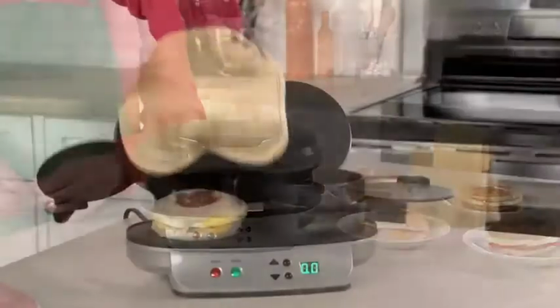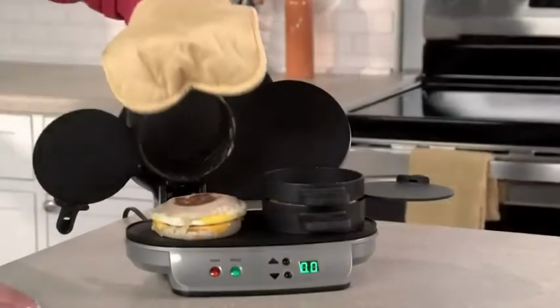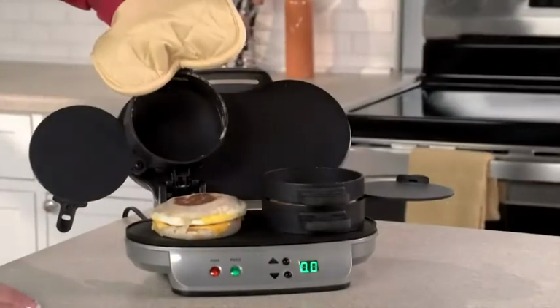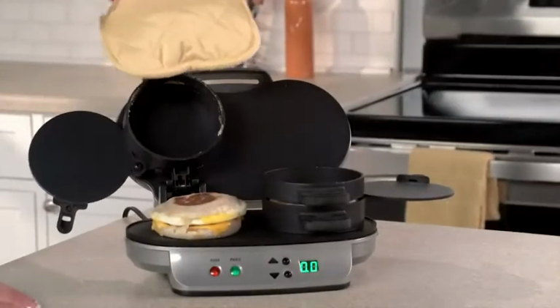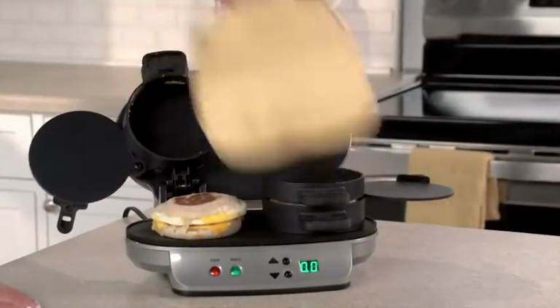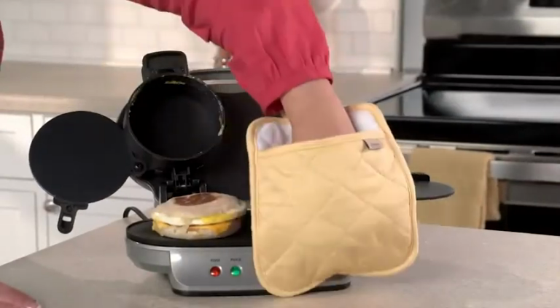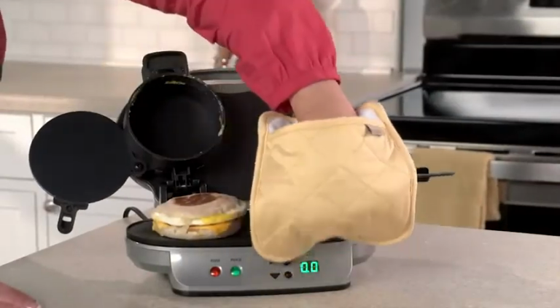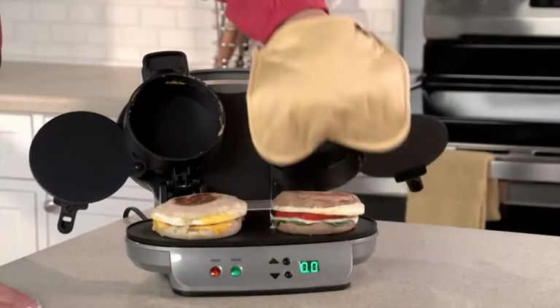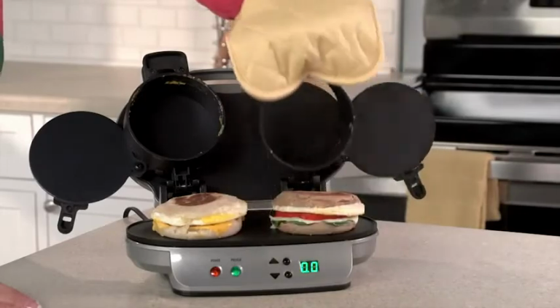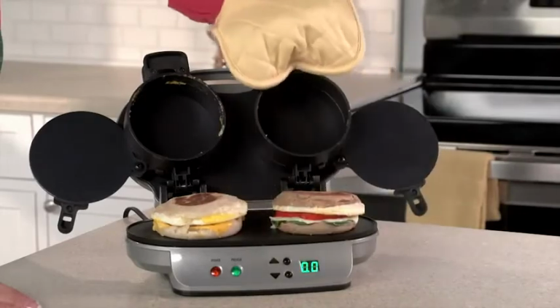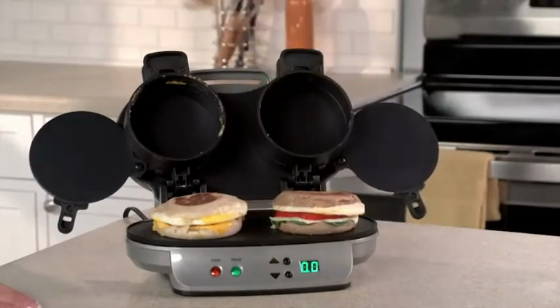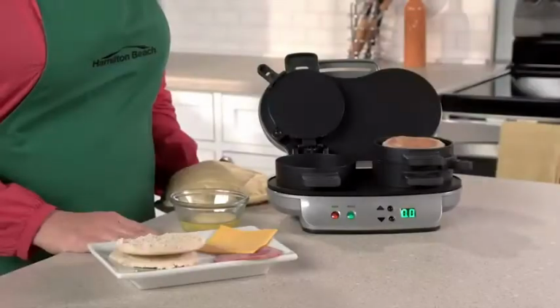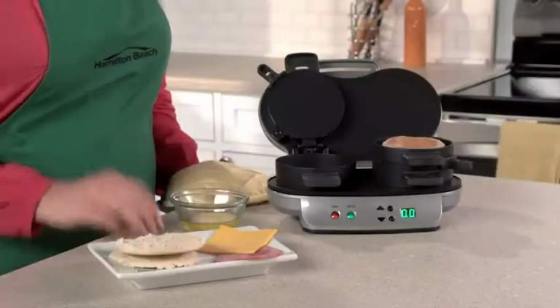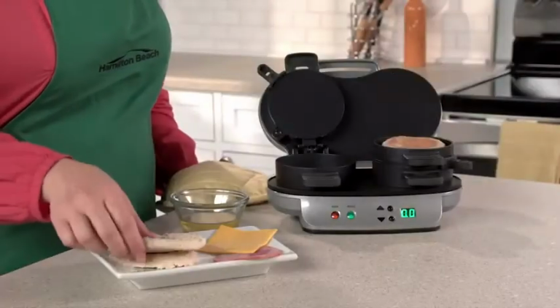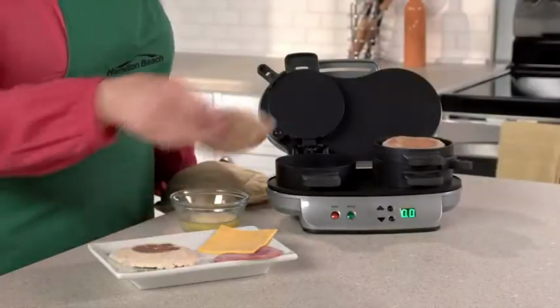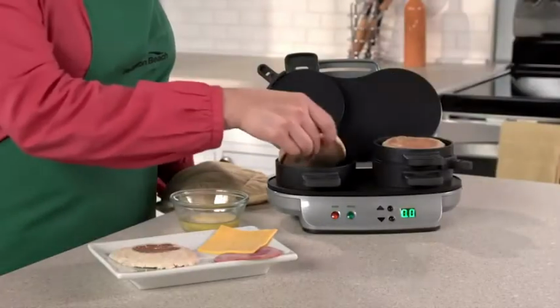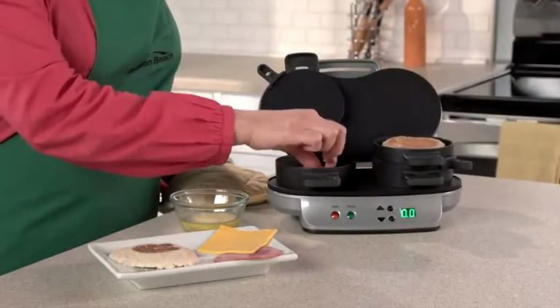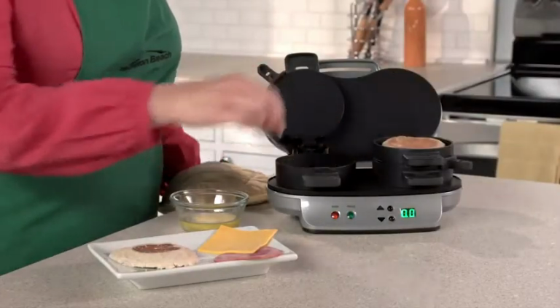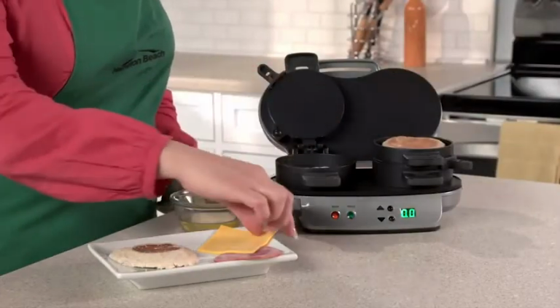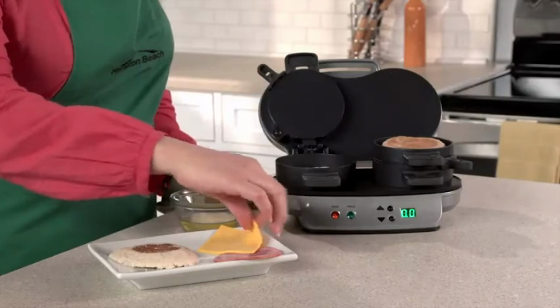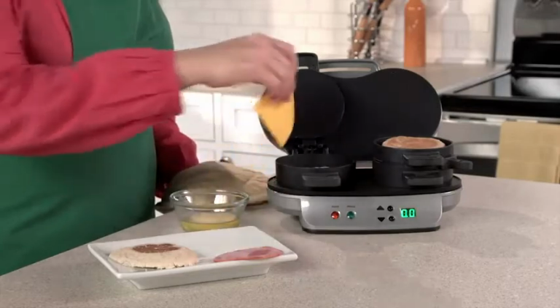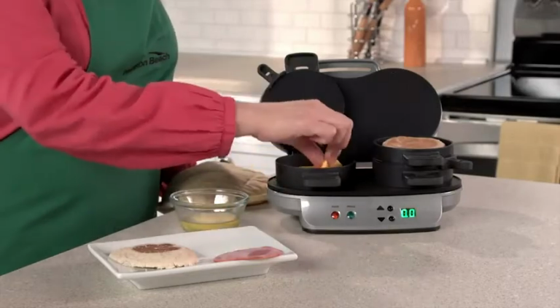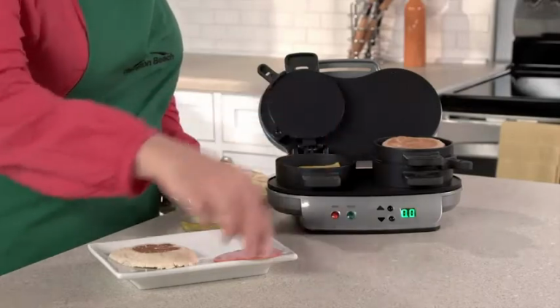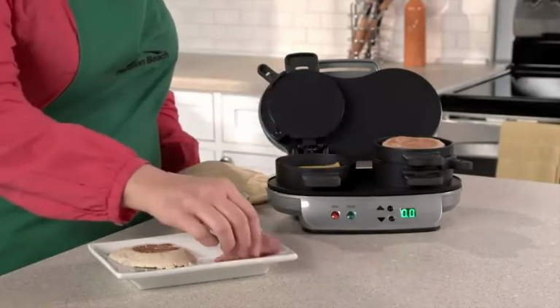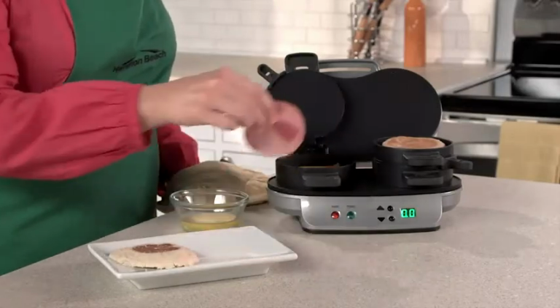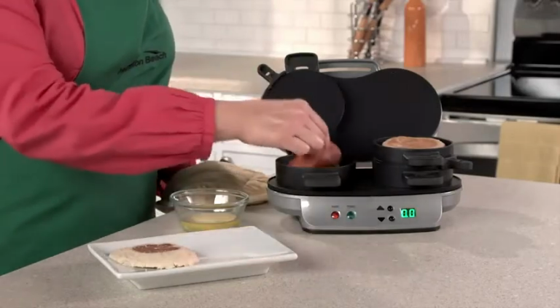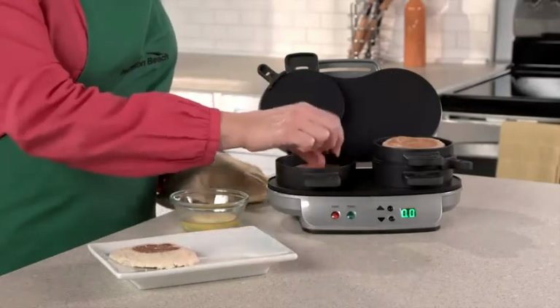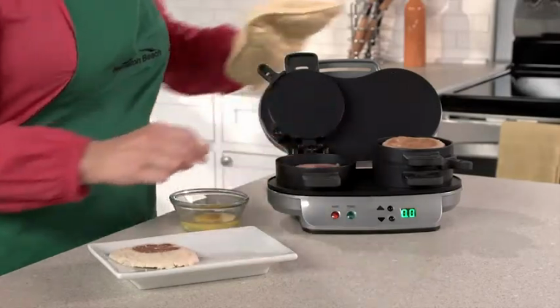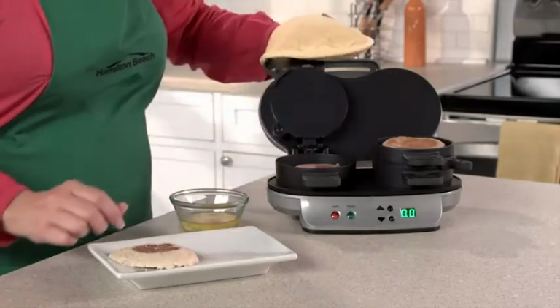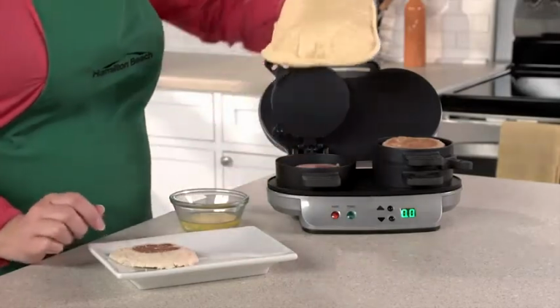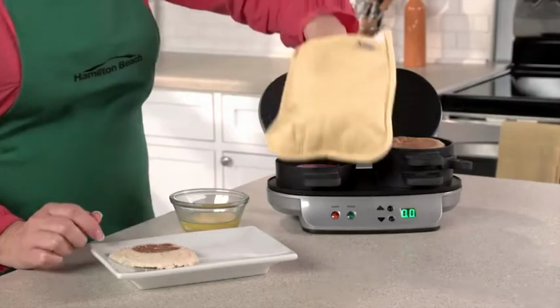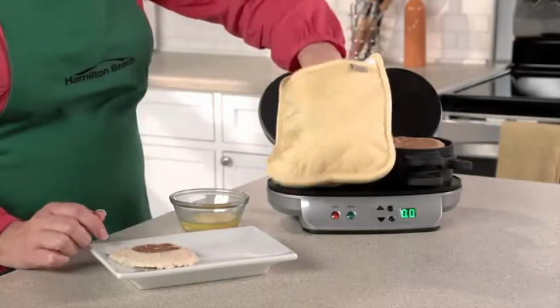It's great for families because everyone can have a custom sandwich in minutes. Just choose the bread you love — English muffin, biscuit, bagel, or even pancakes. Then layer on your favorite toppings: cheese, pre-cooked meat, or veggies.